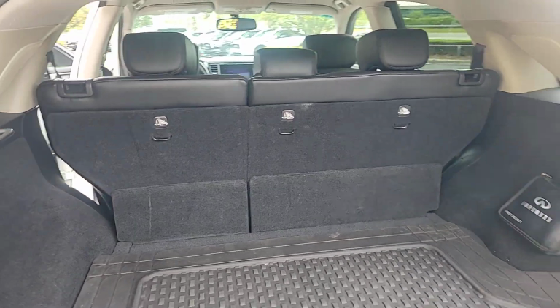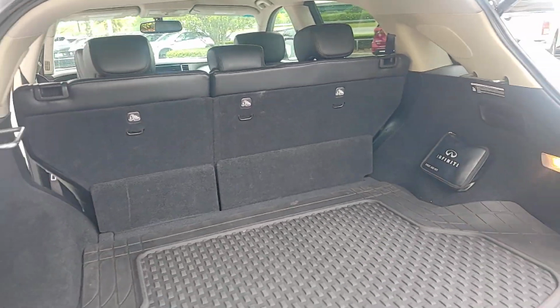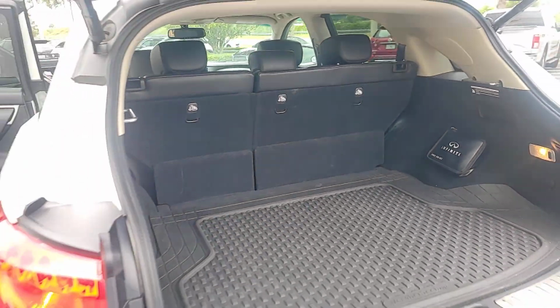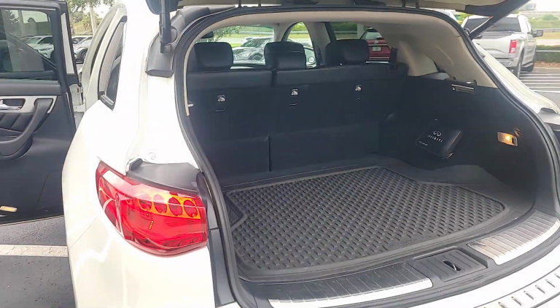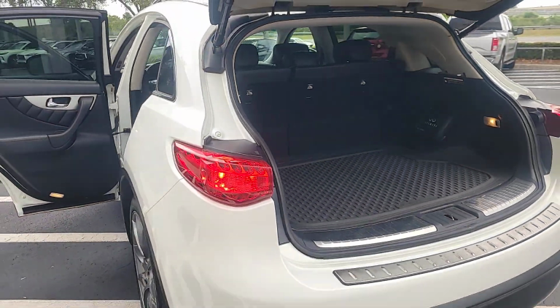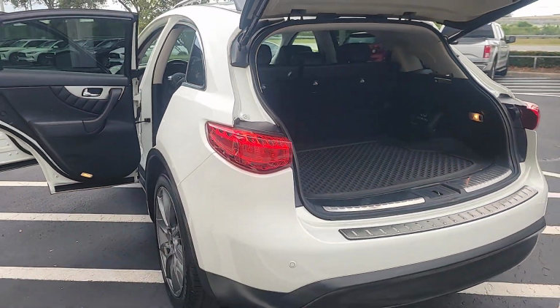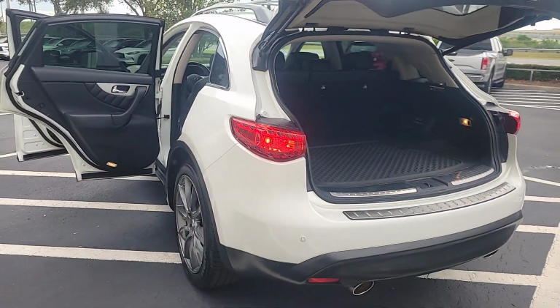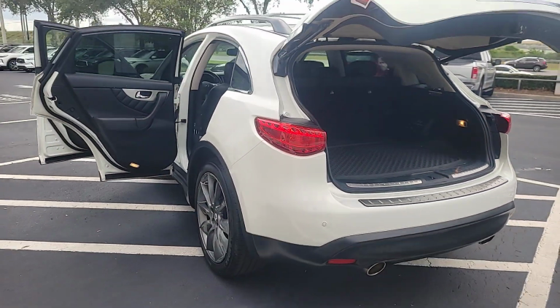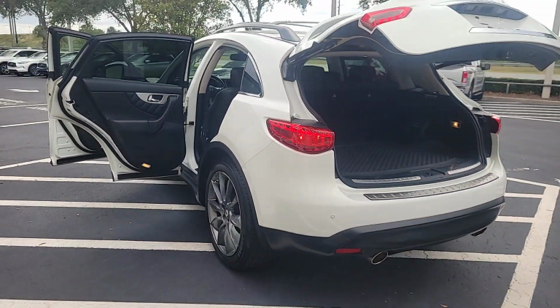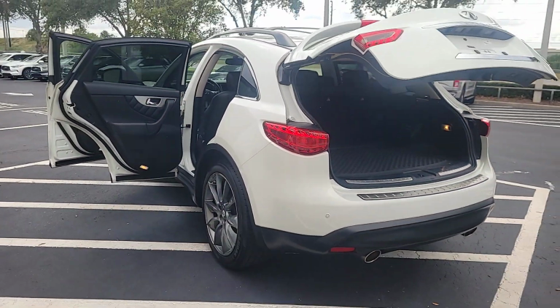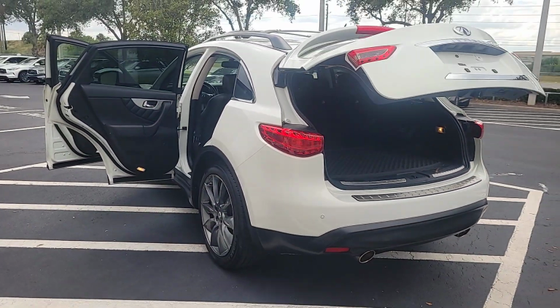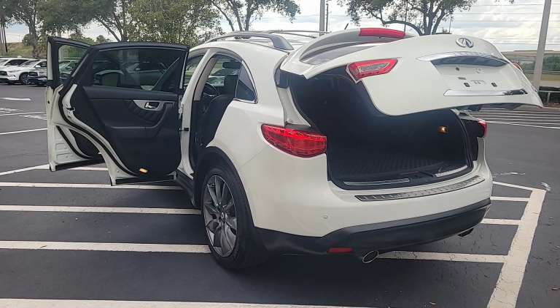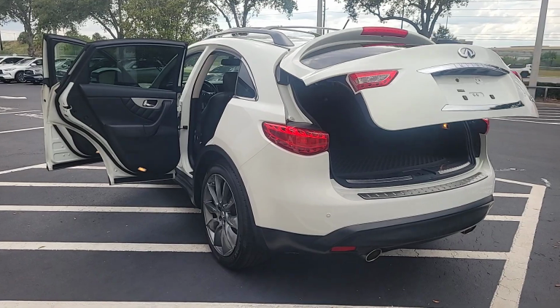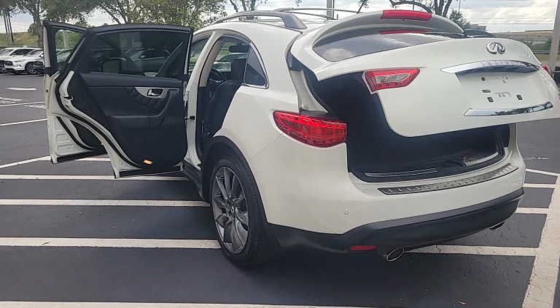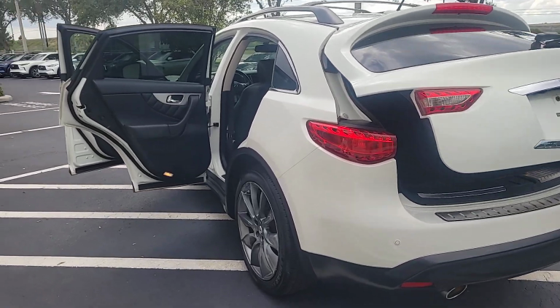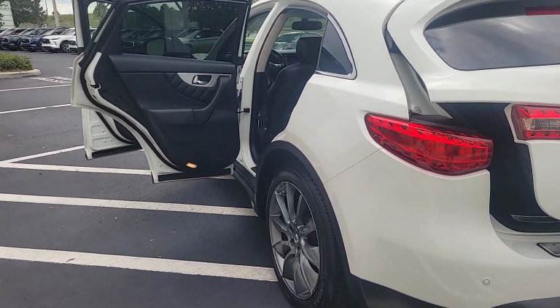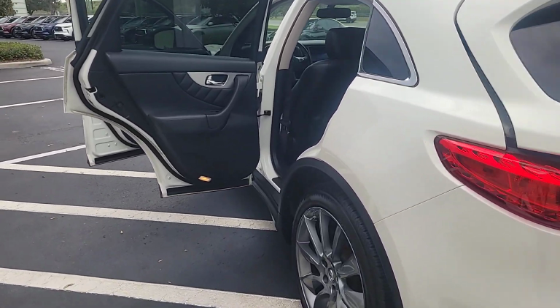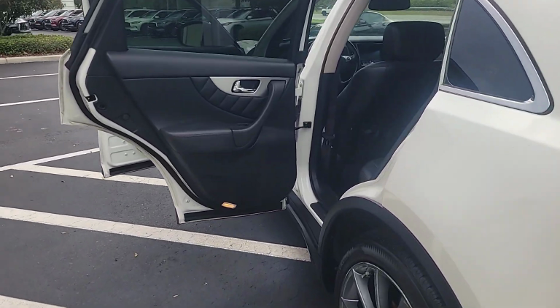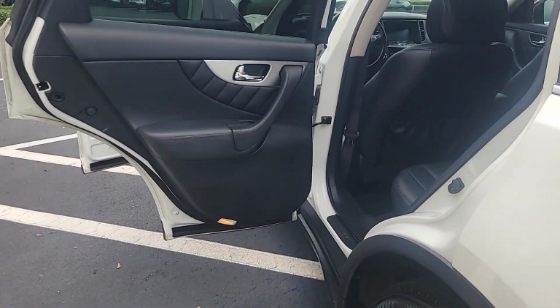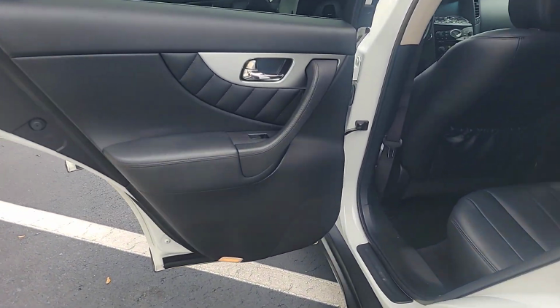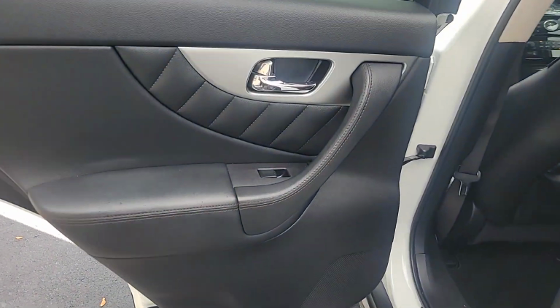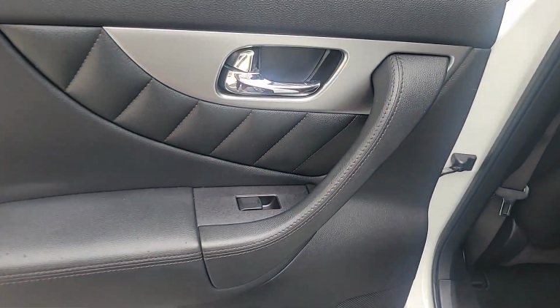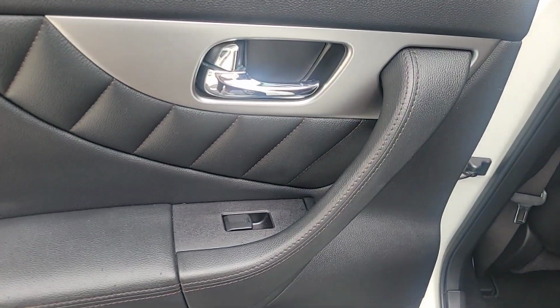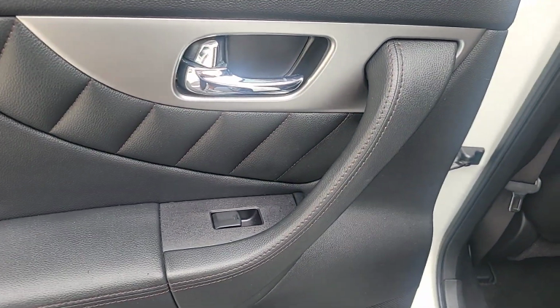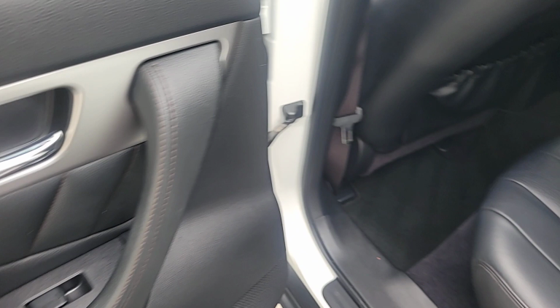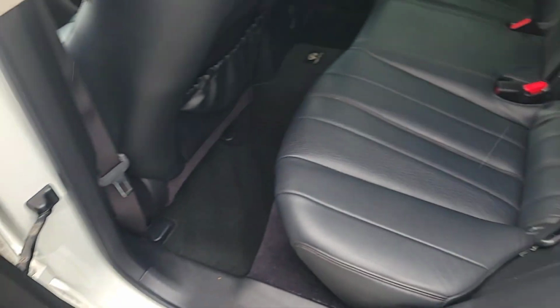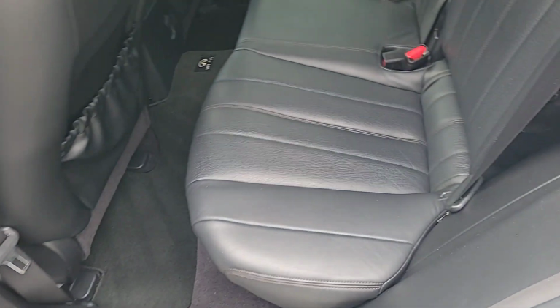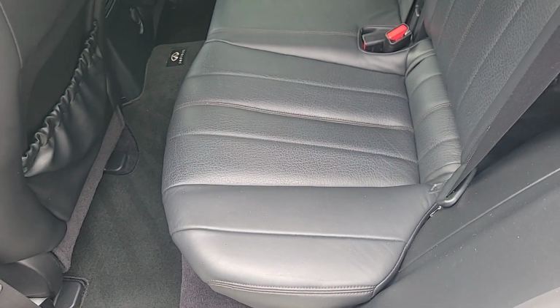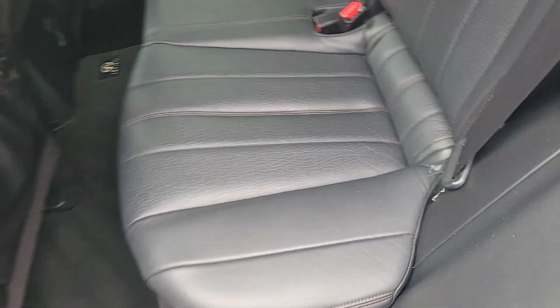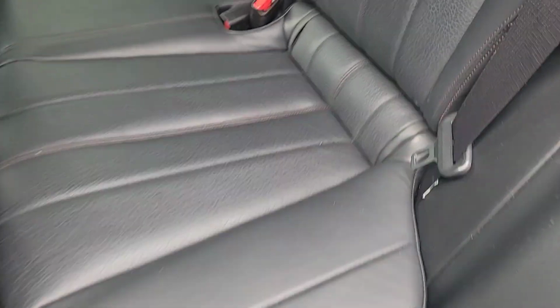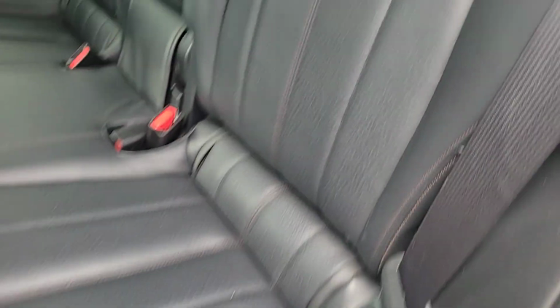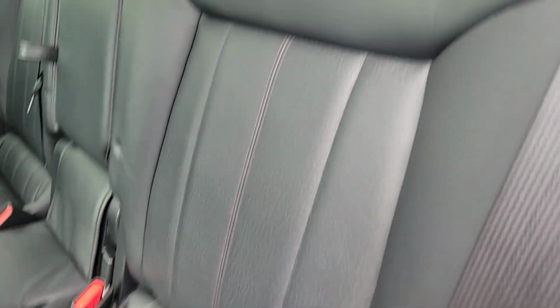All-wheel drive, navigation system, sunroof/moonroof, keyless entry, power passenger seat, heated mirrors, satellite radio, backup camera, premium sound system, keyless start.